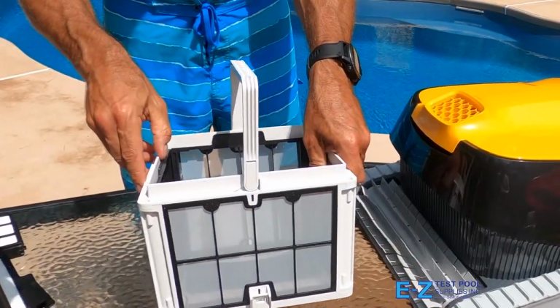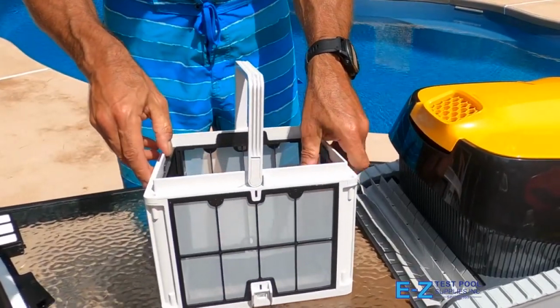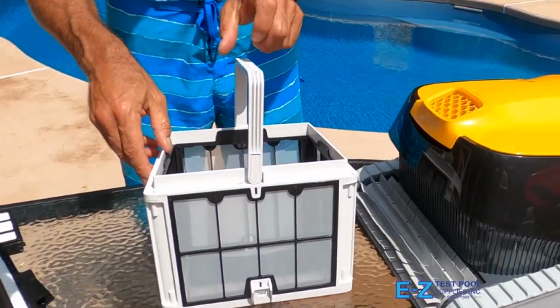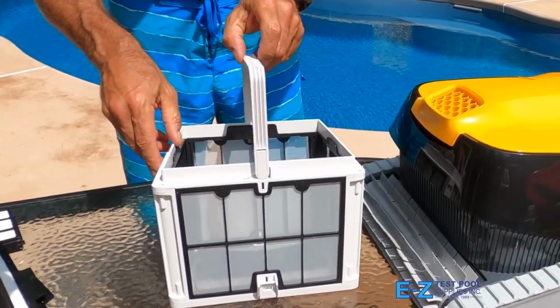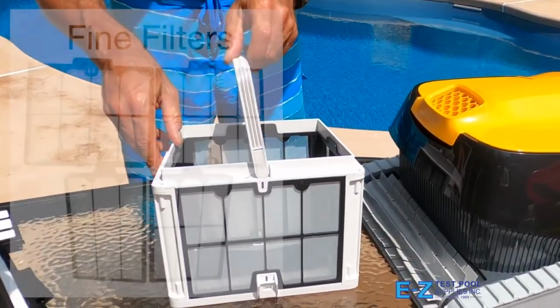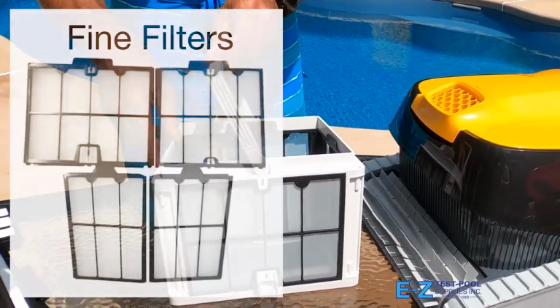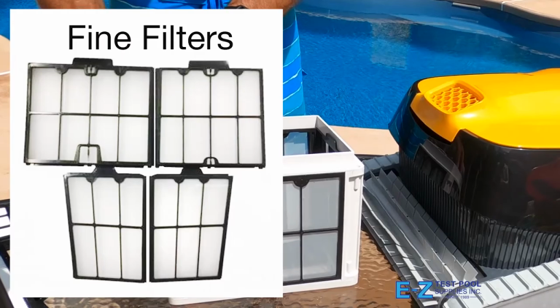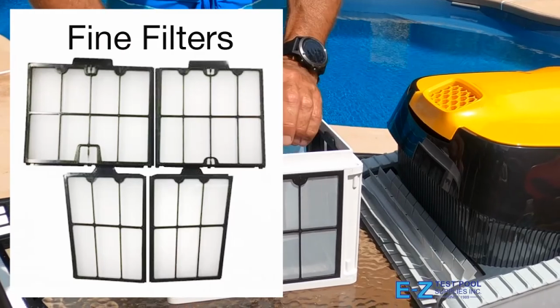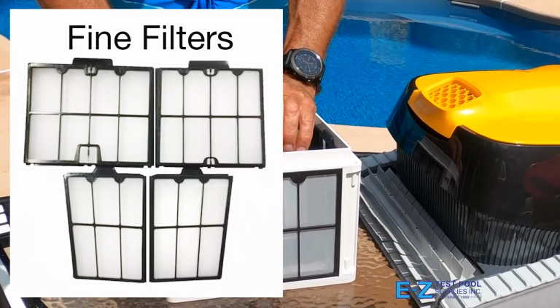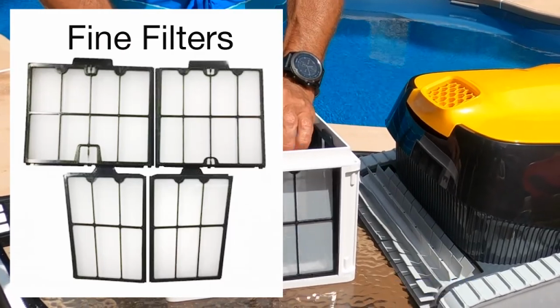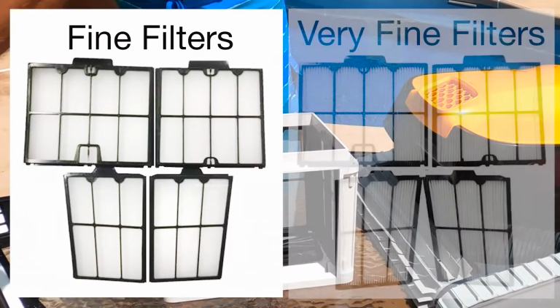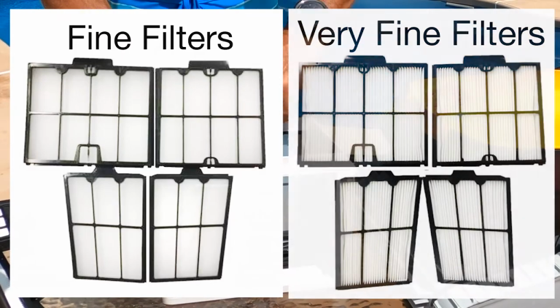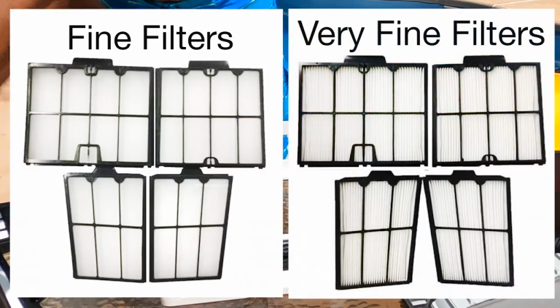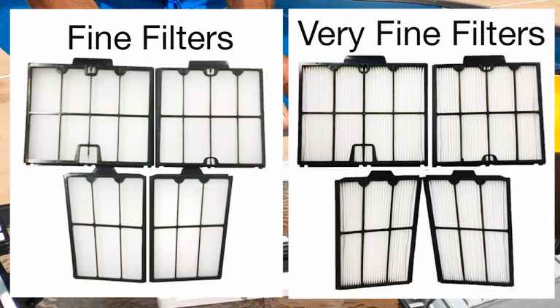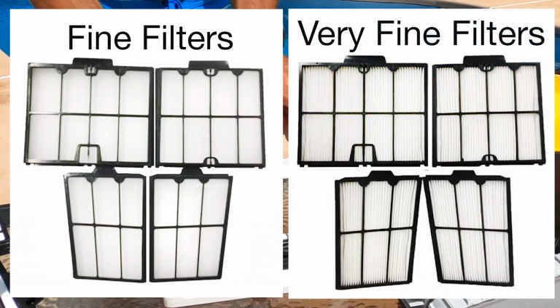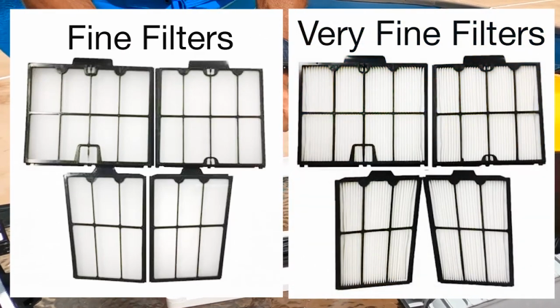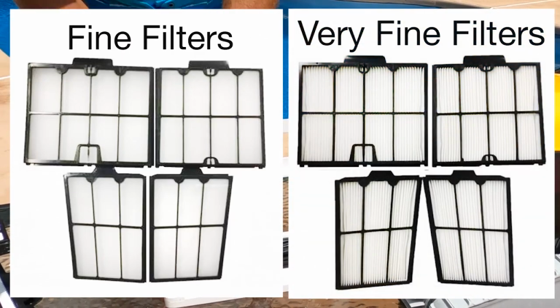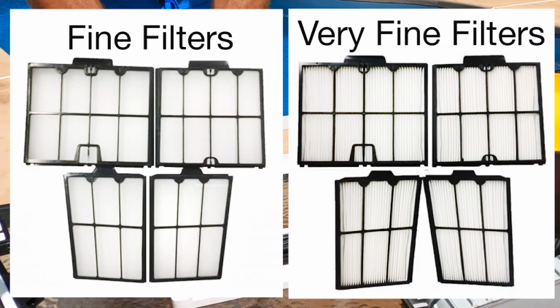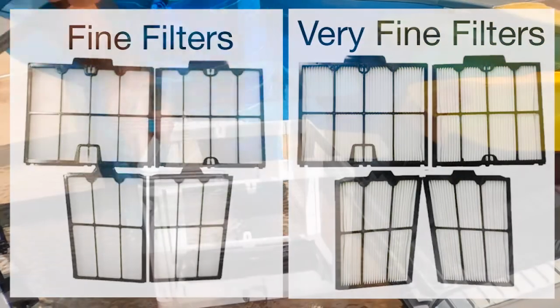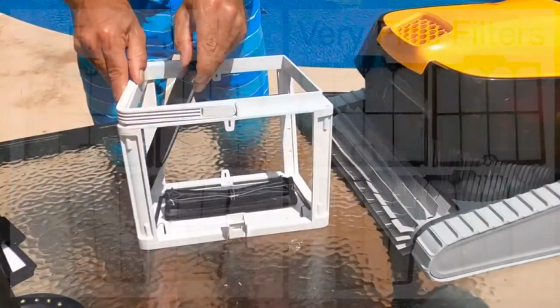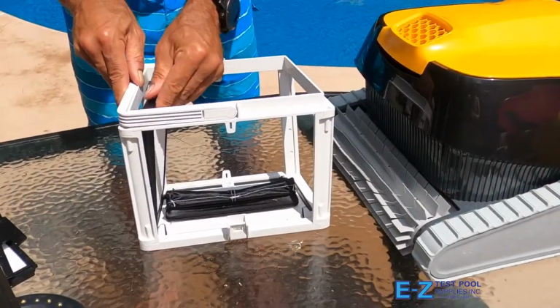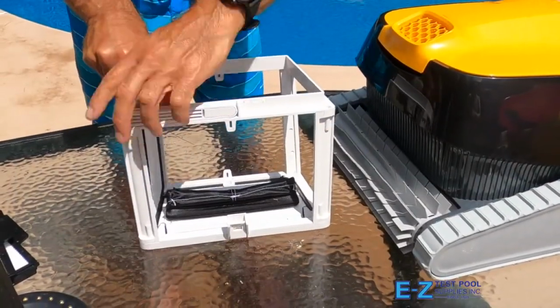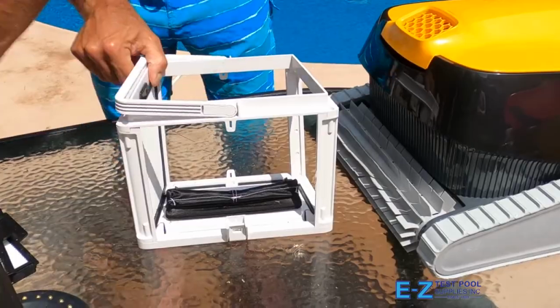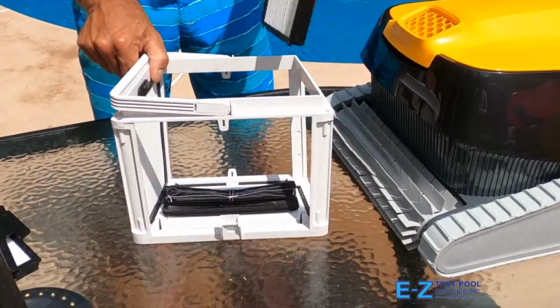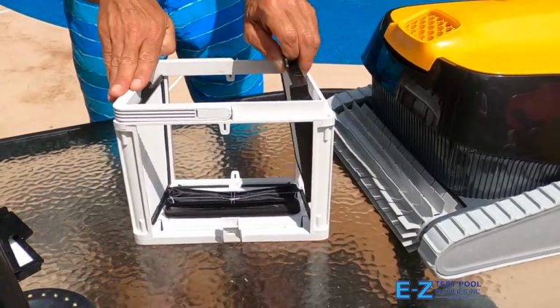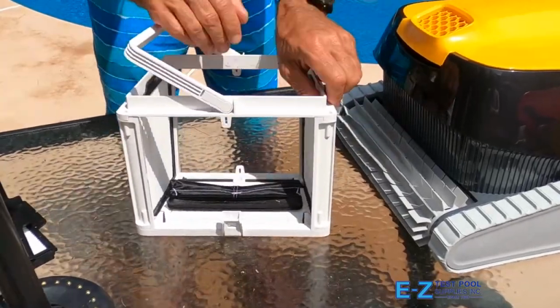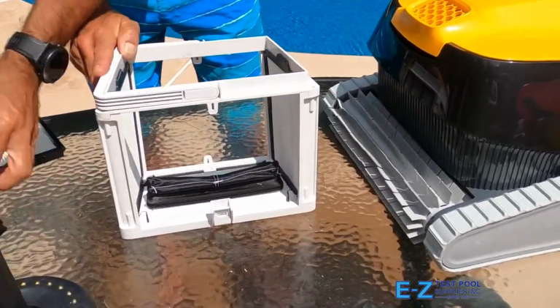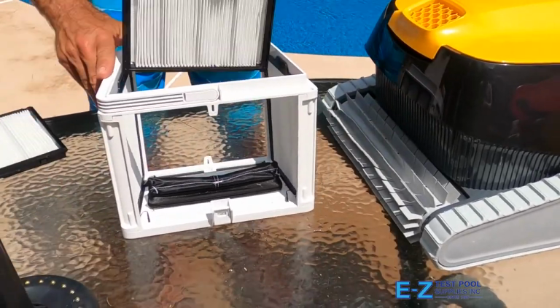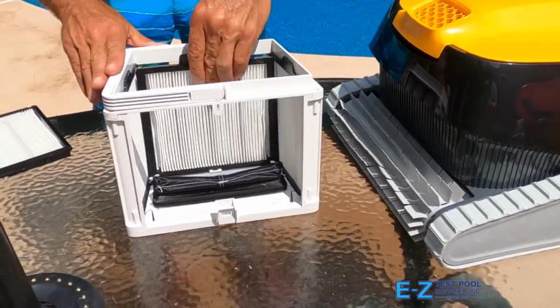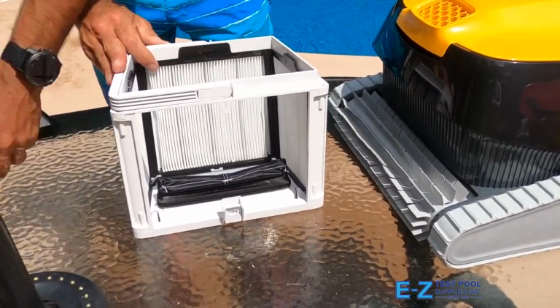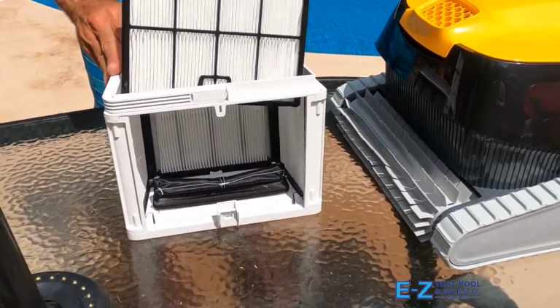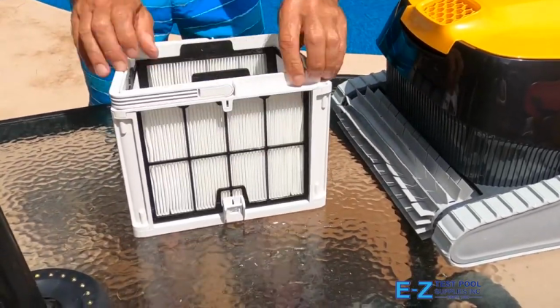The Triton PS comes with two sets of filters: fine and very fine. The Triton has a basket that can hold a large amount of debris, and the filters themselves pop out of the basket for easy cleaning or replacement when needed.